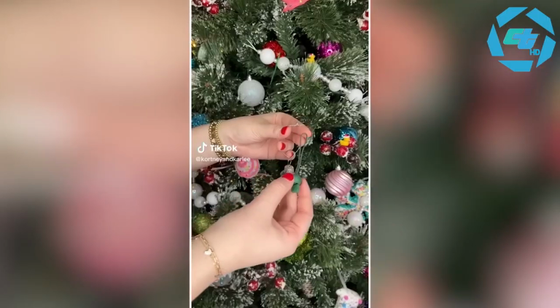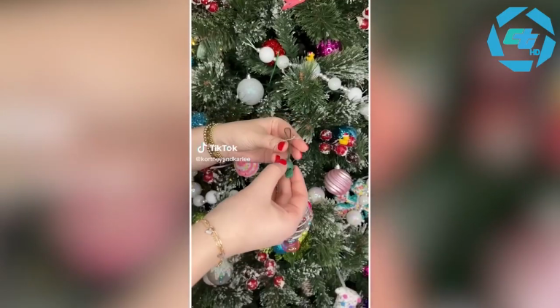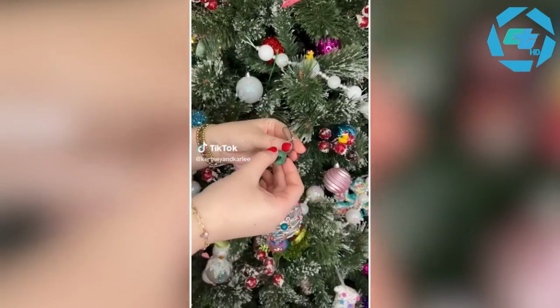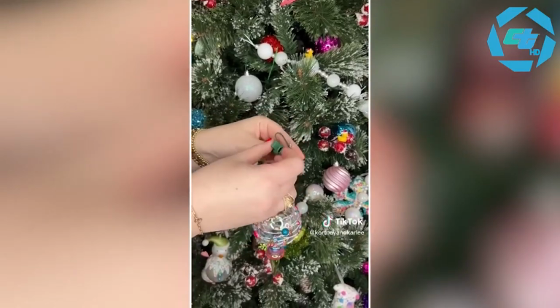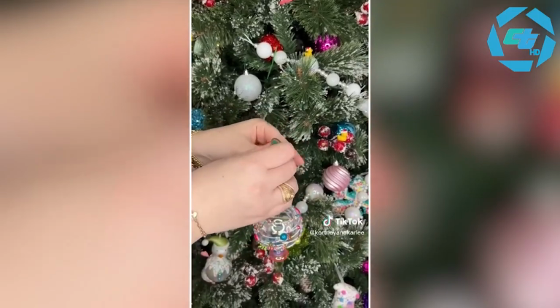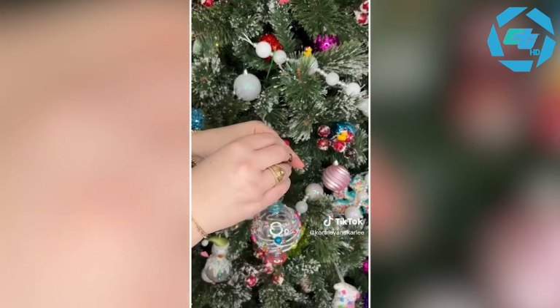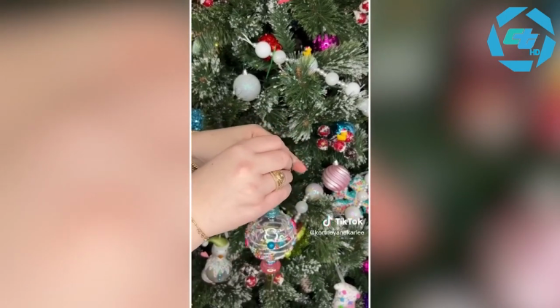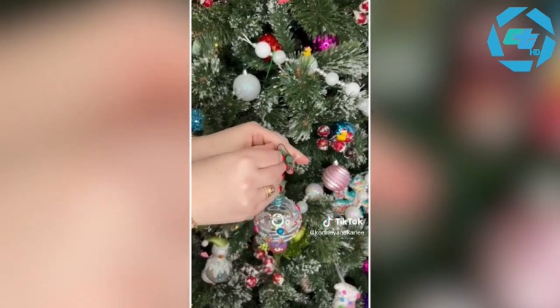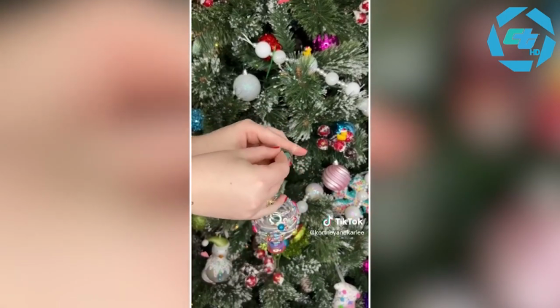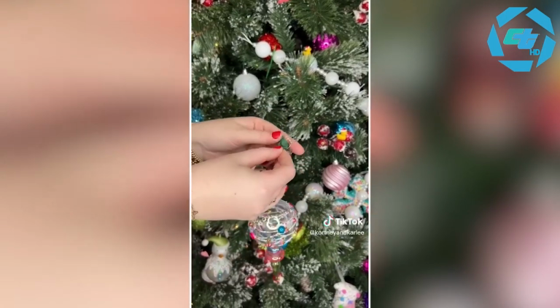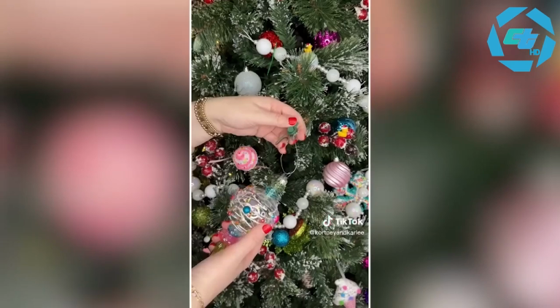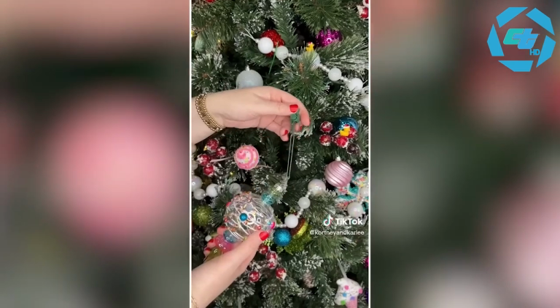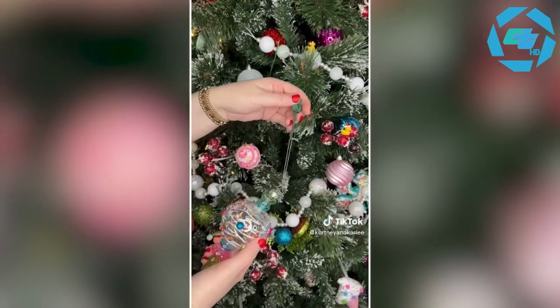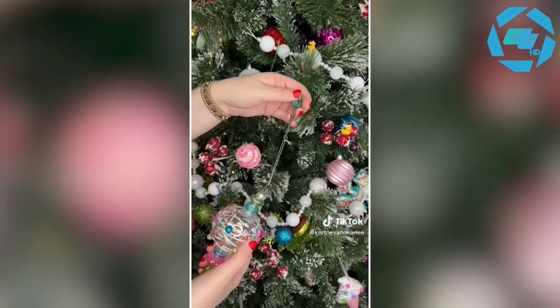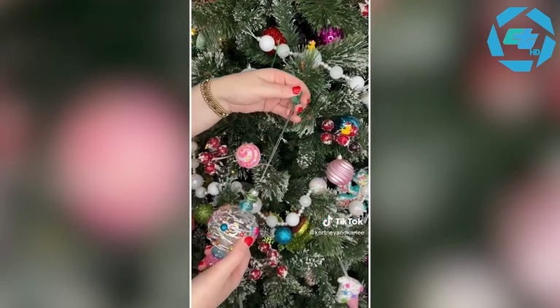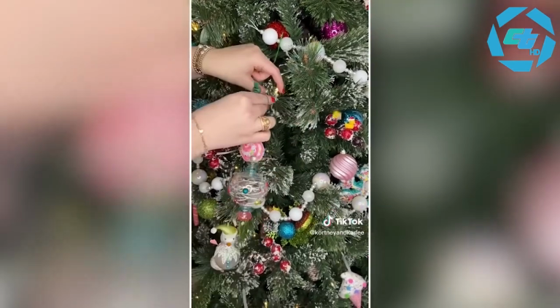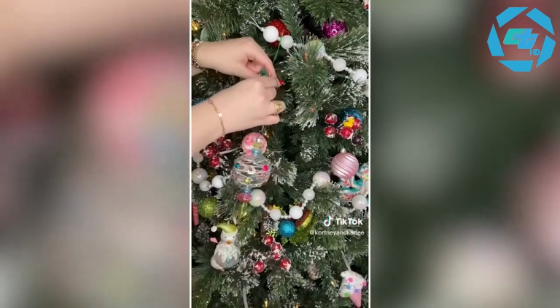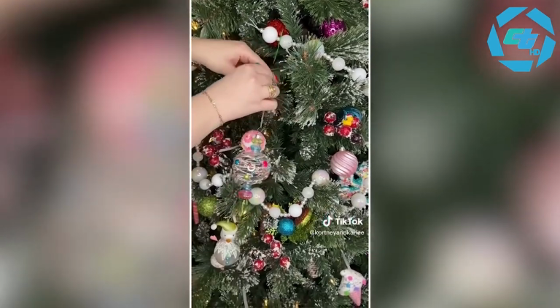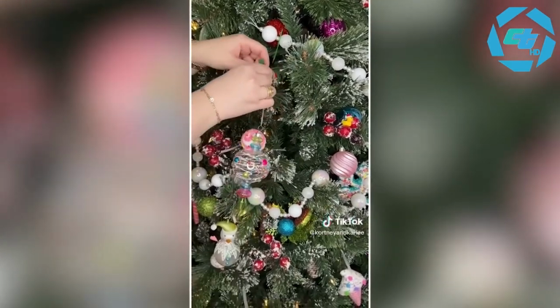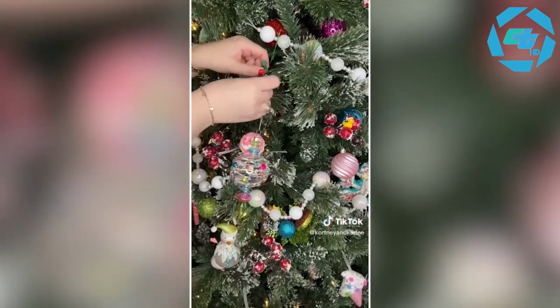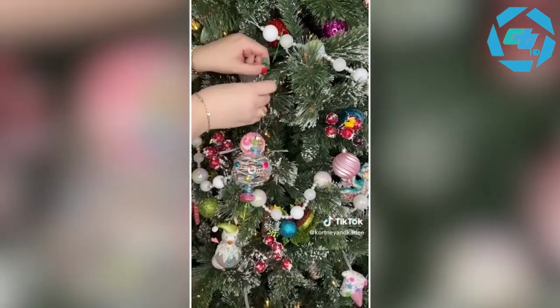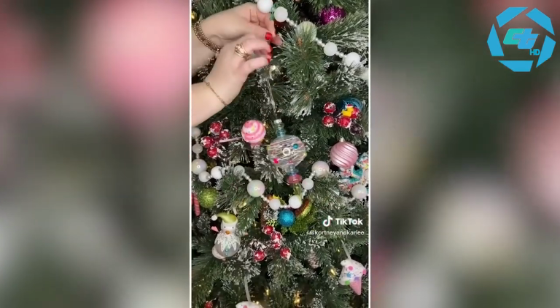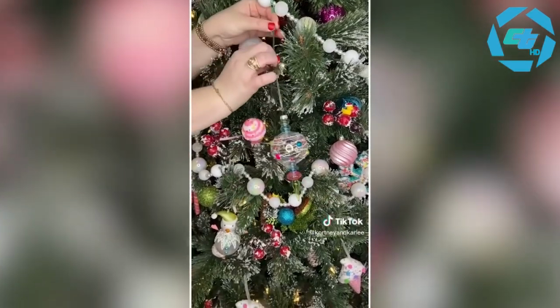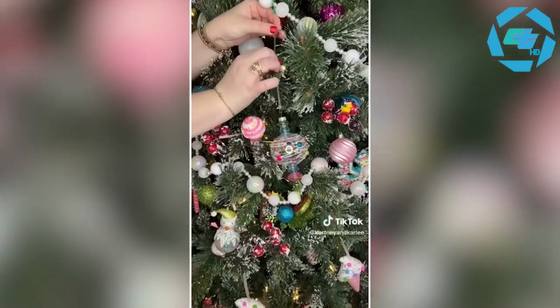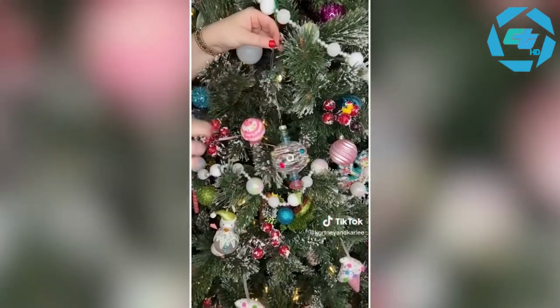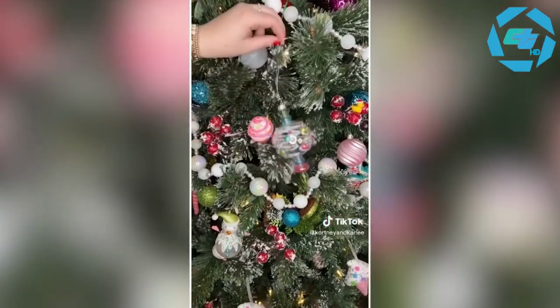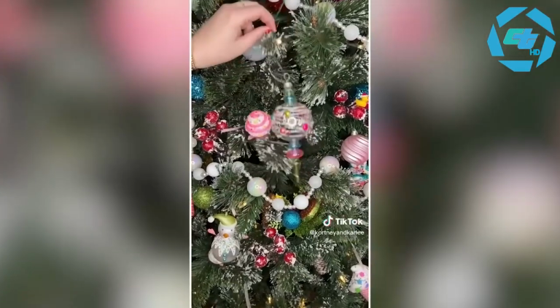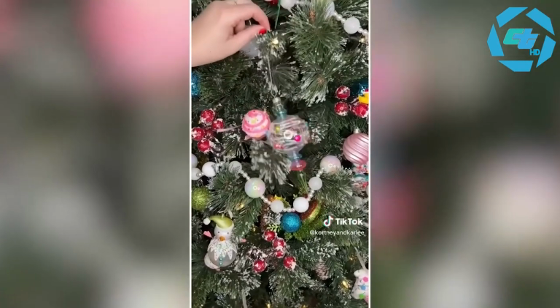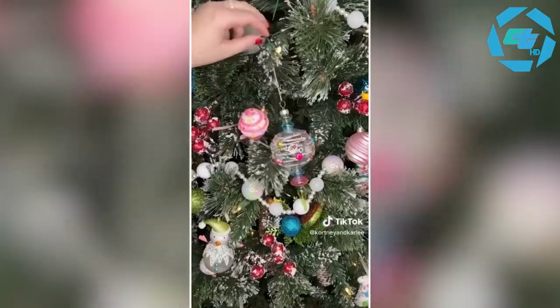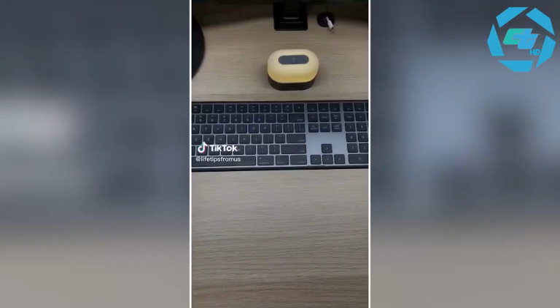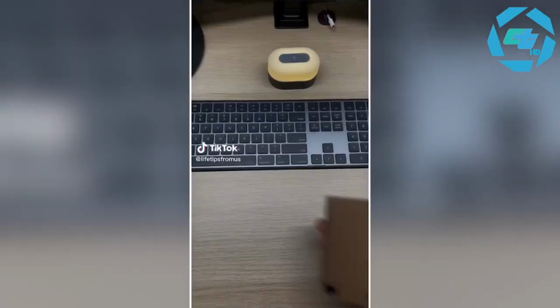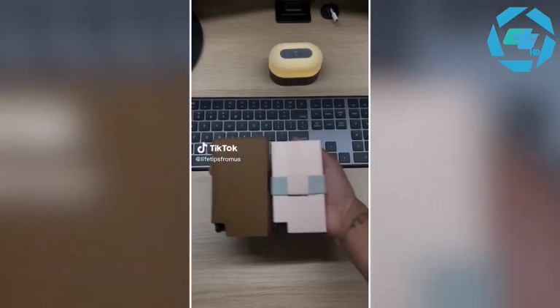Amazon favorites: these are ornament anchor hooks. They are super sturdy and can hold up to 10 pounds. These hooks are perfect for hanging your Christmas ornaments to make sure they don't come off the tree — they anchor ornaments securely on the branch of the tree instead of just the ornament tip.